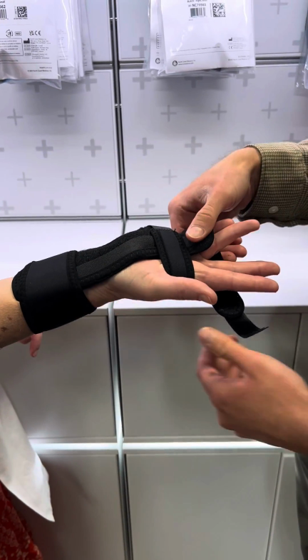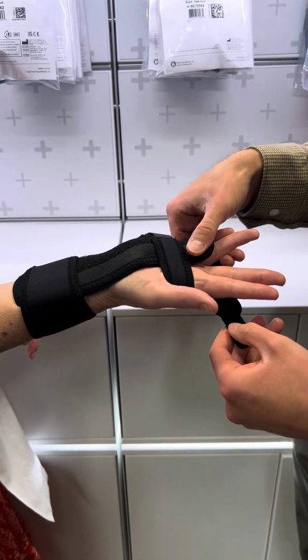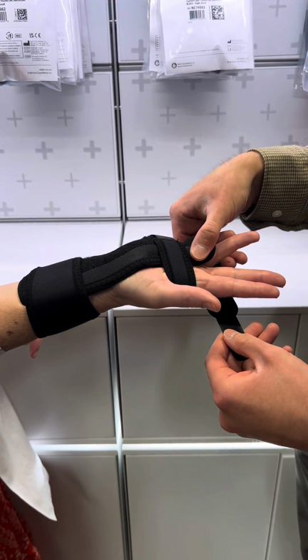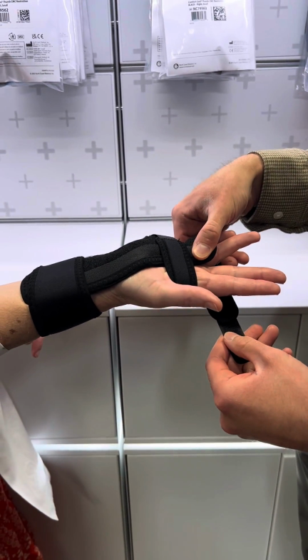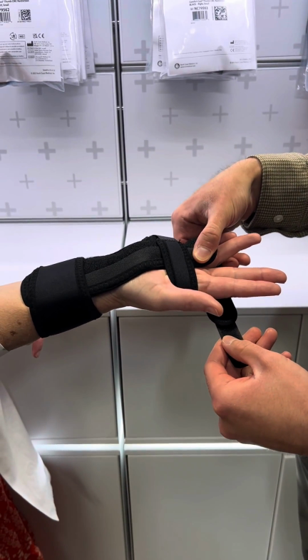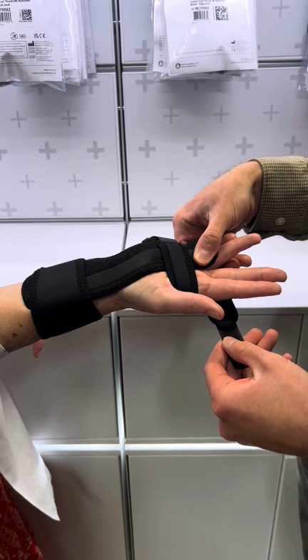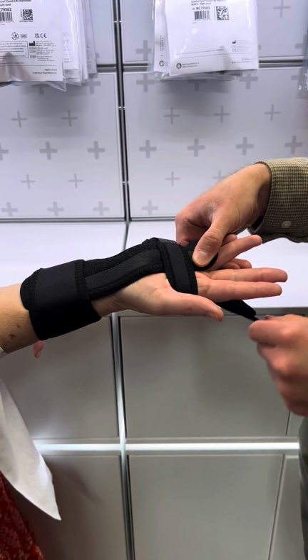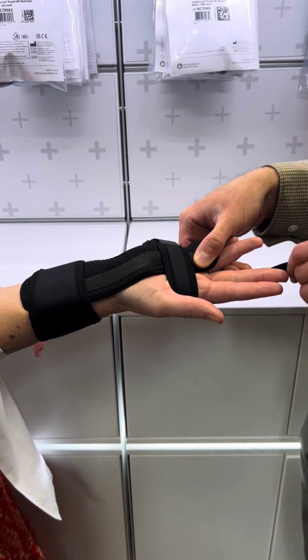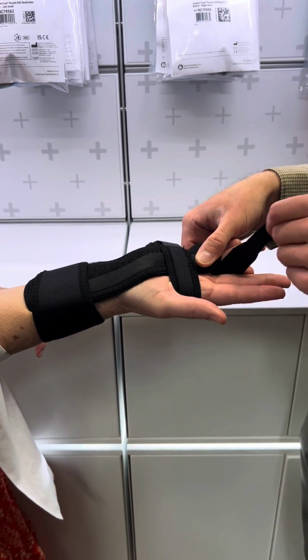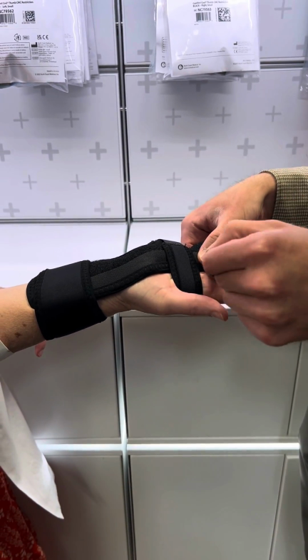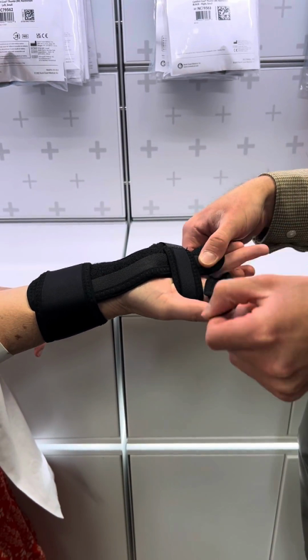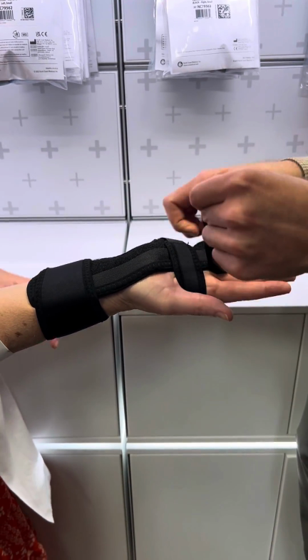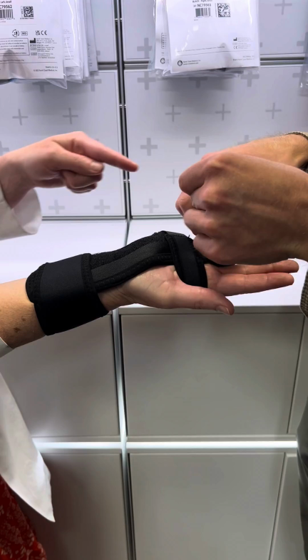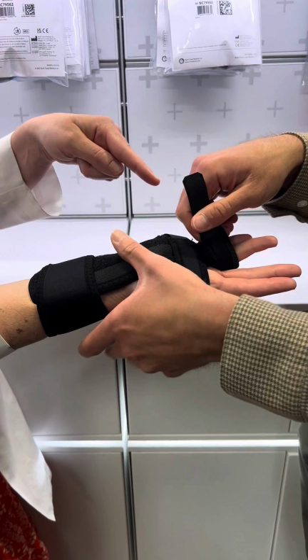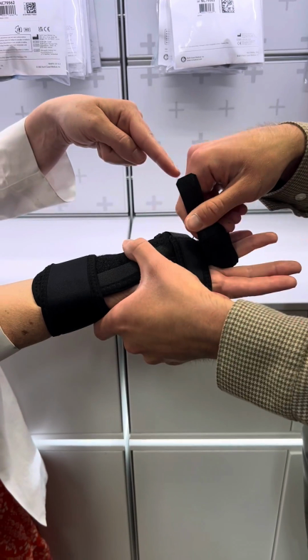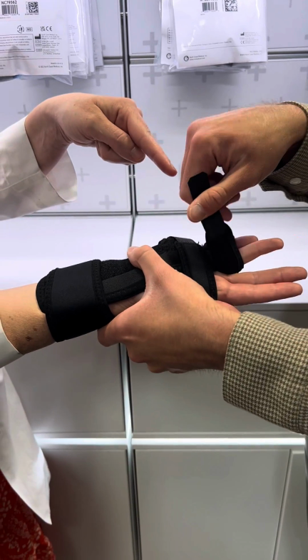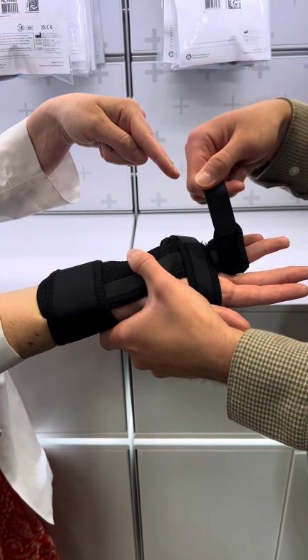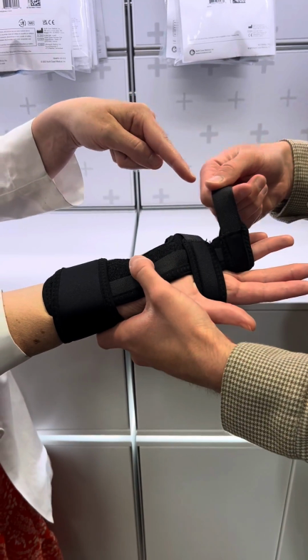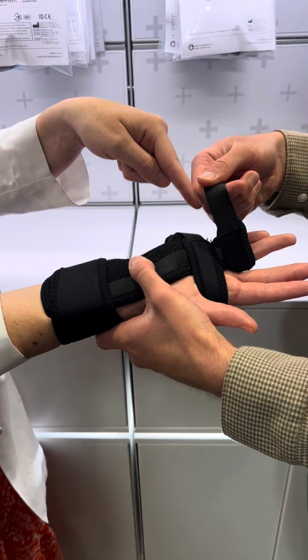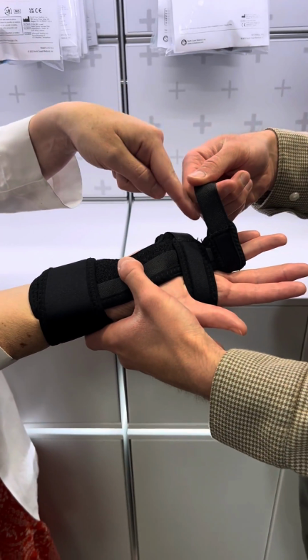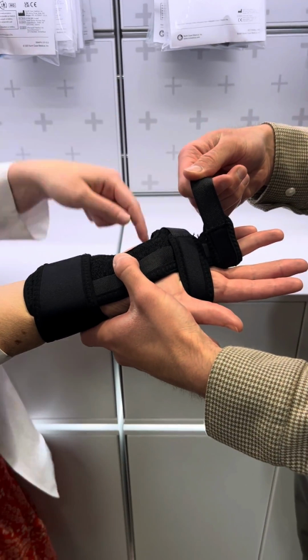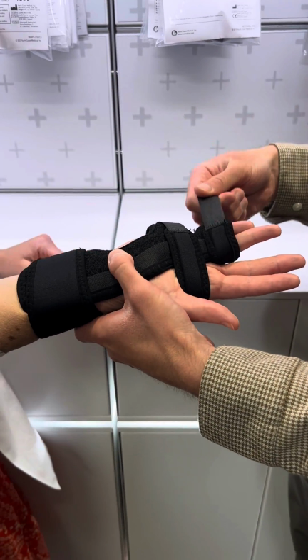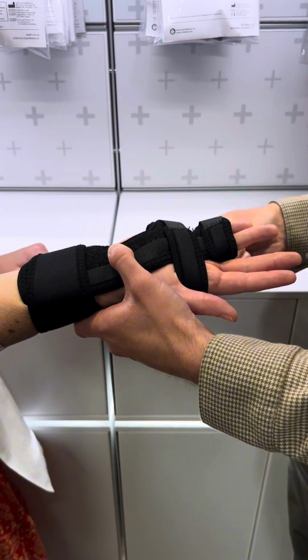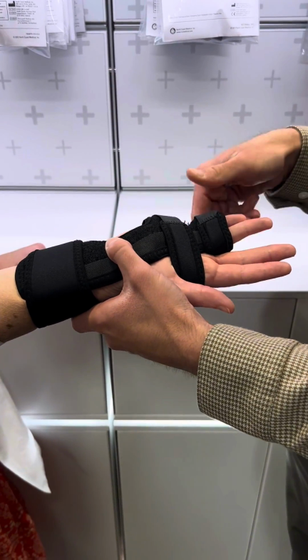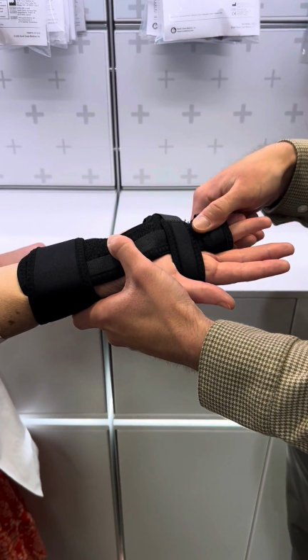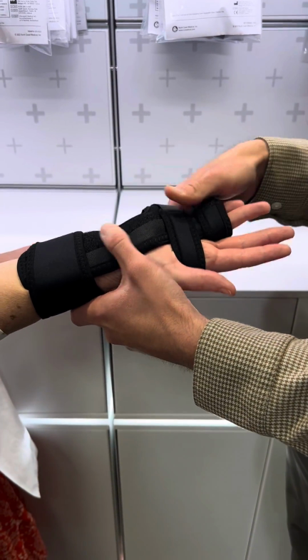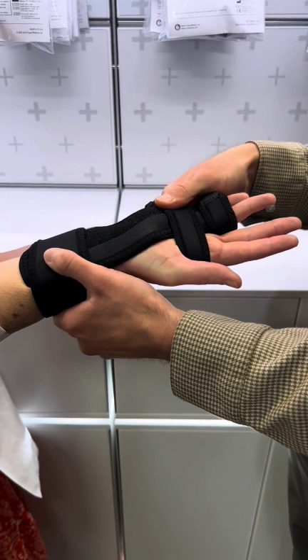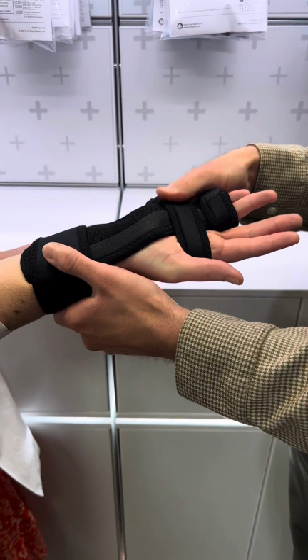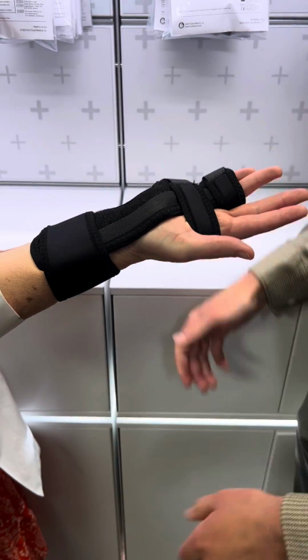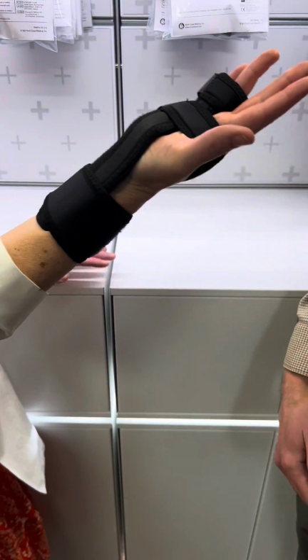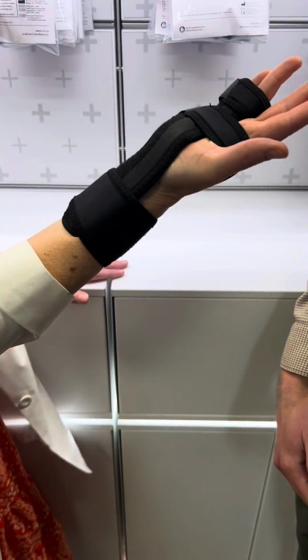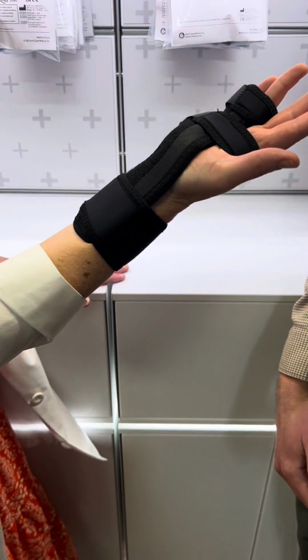Not too tight, as it can cause pressure on the digital nerves to the thumb or index finger. The final strap goes through the web space of the ring and long fingers, and you can get gentle compression to the splint at the level of the fingers. And that's an ulnar gutter splint.